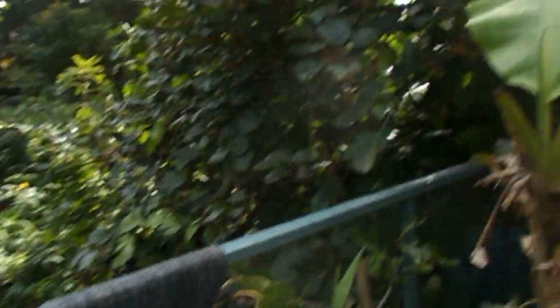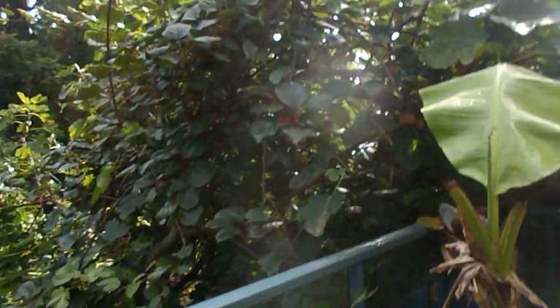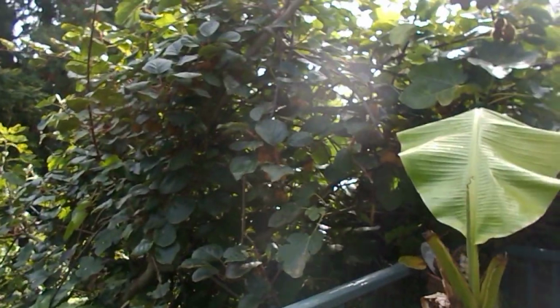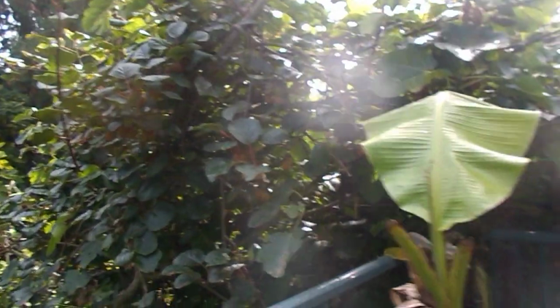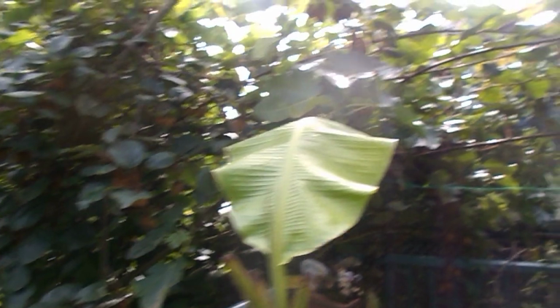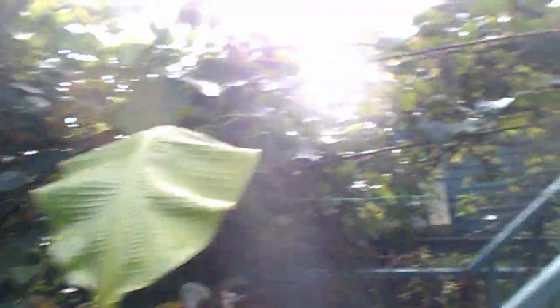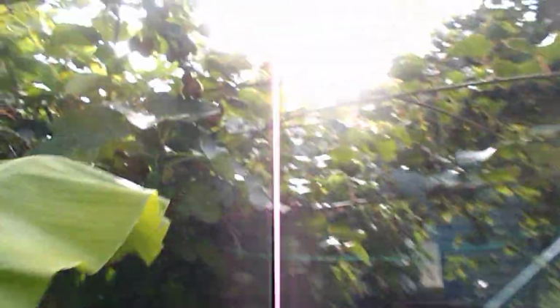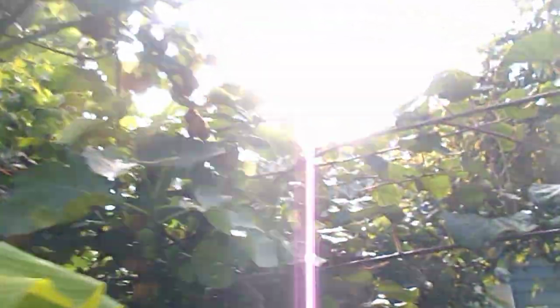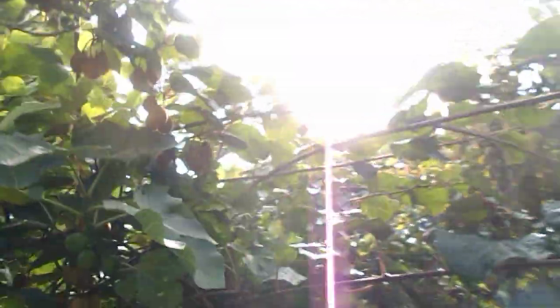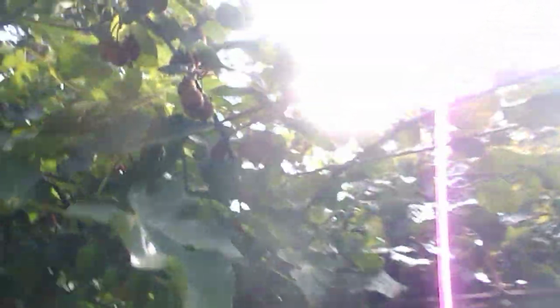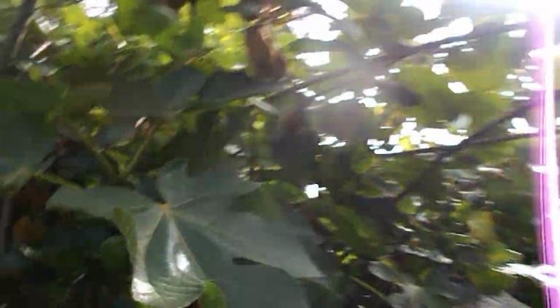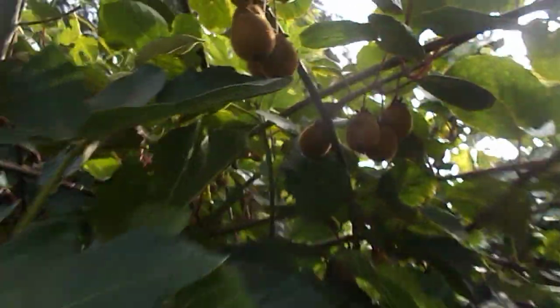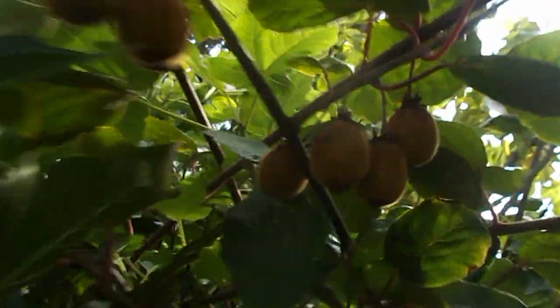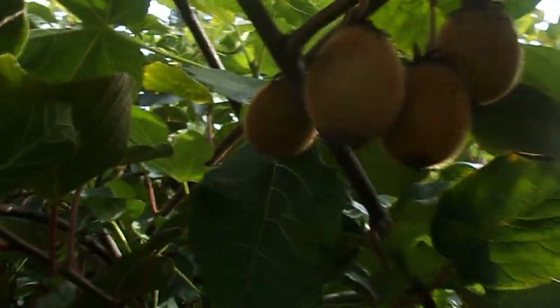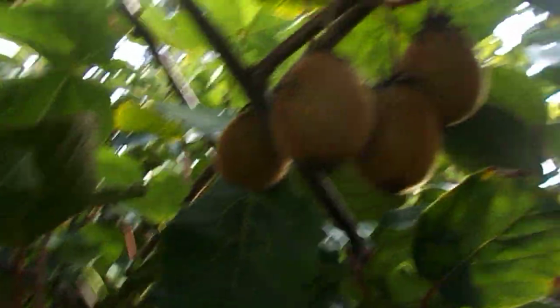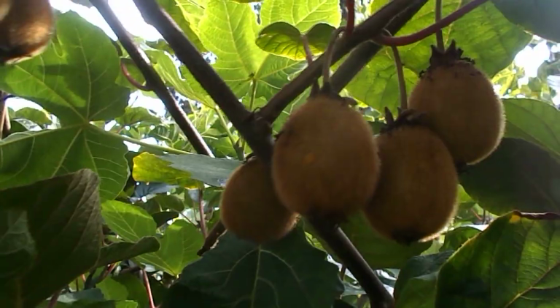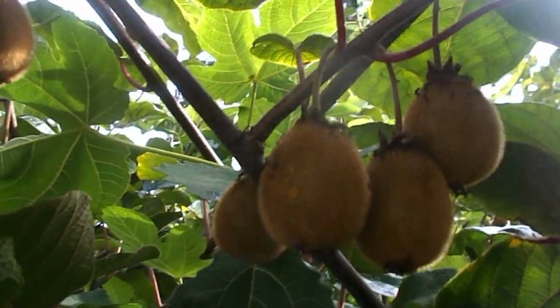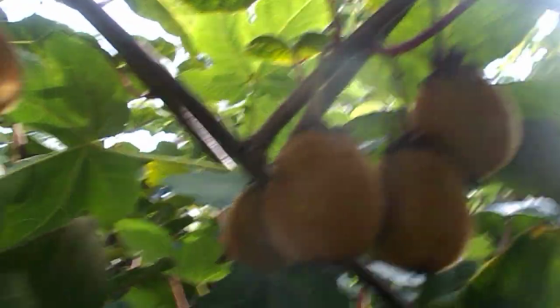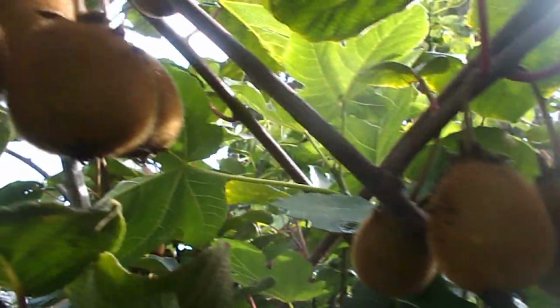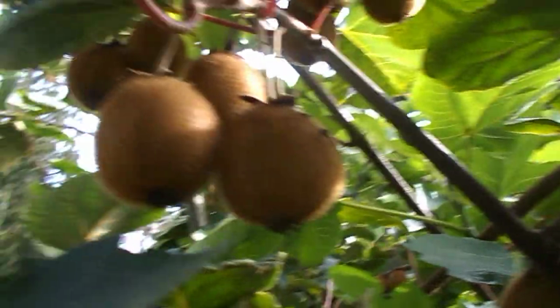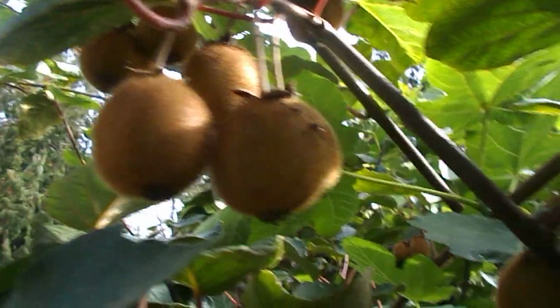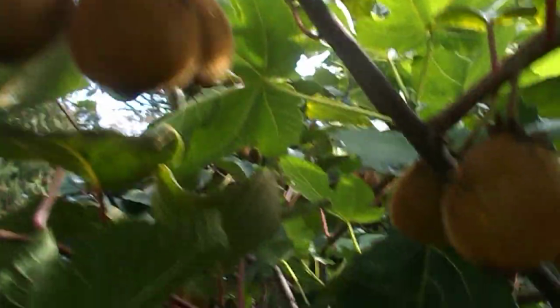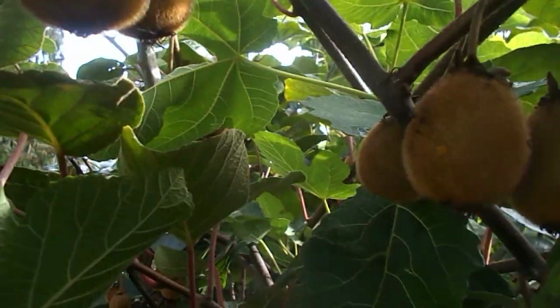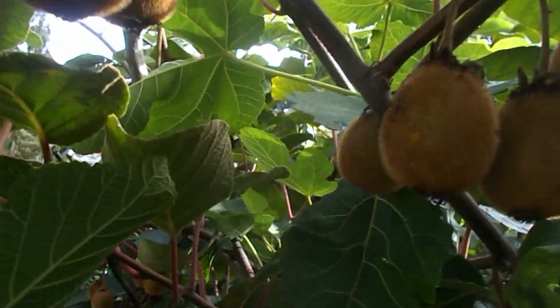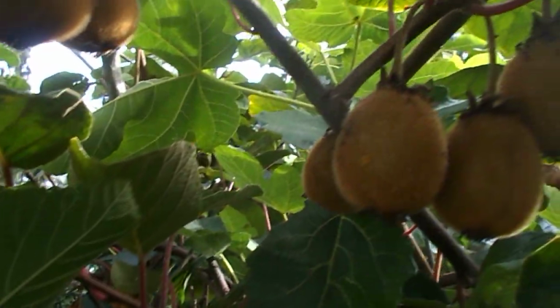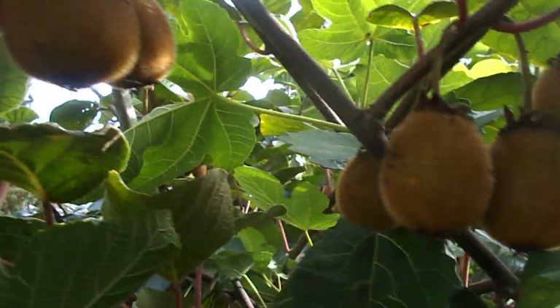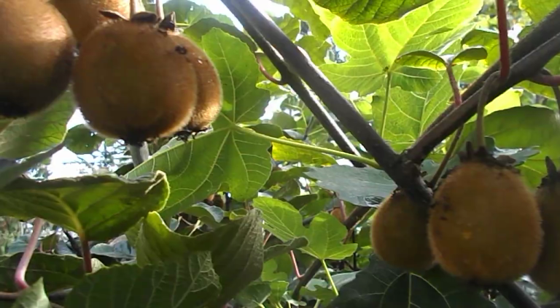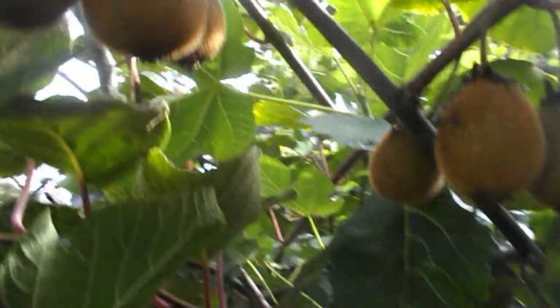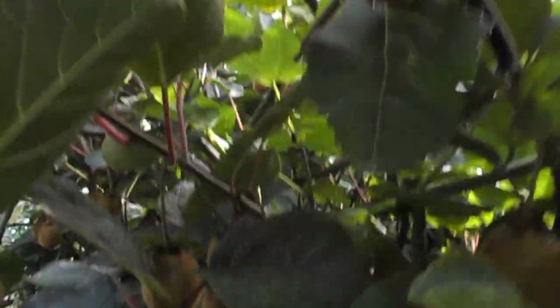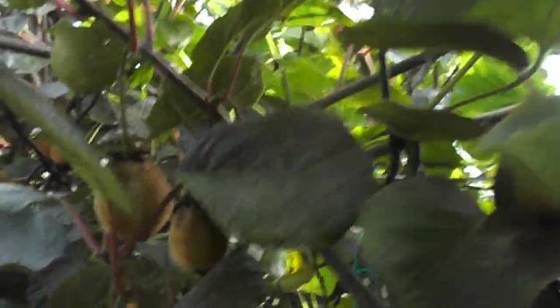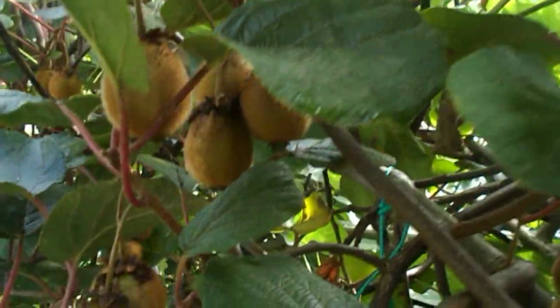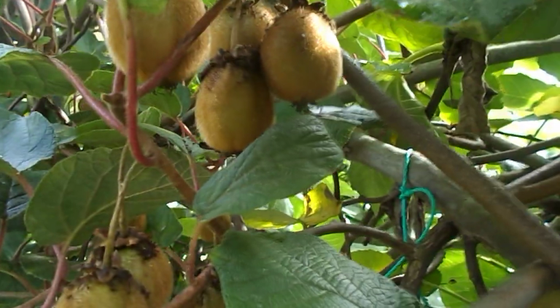But here's the kiwi. And it's just amazing how big they are this year. I am surprised they're so big. They fattened right up at the end there.